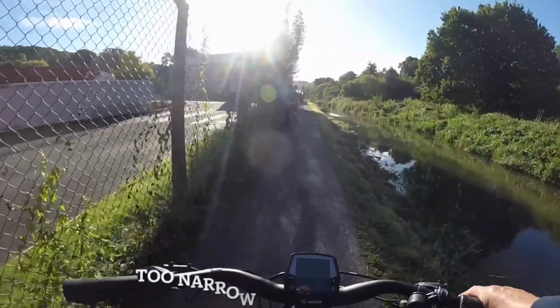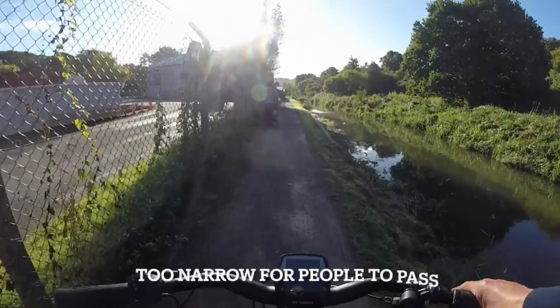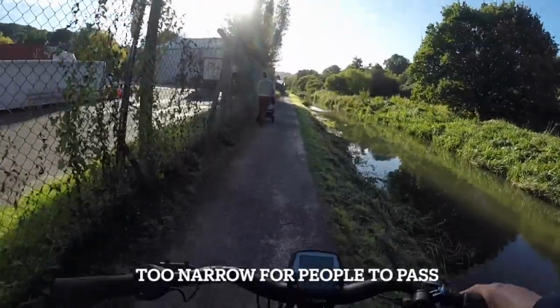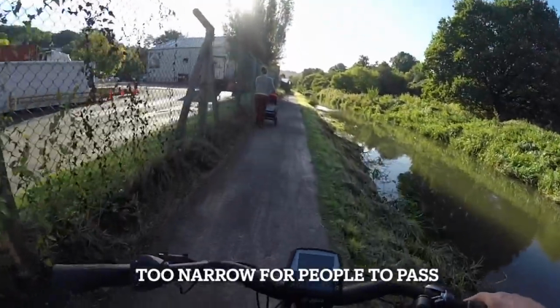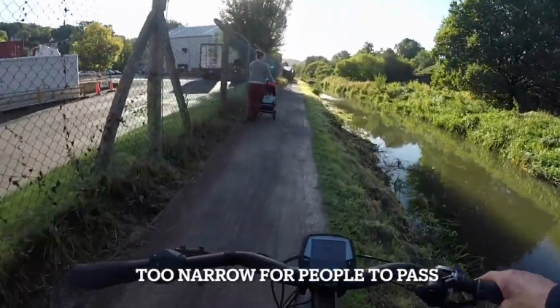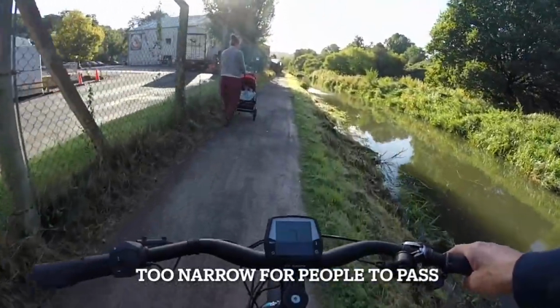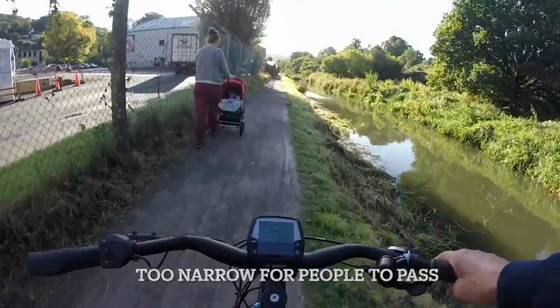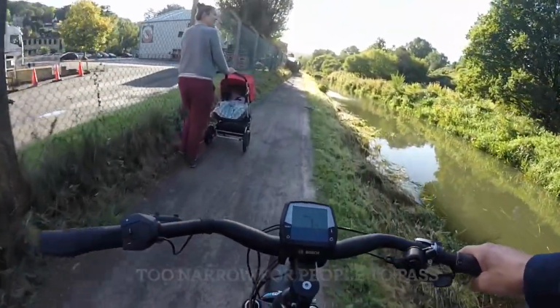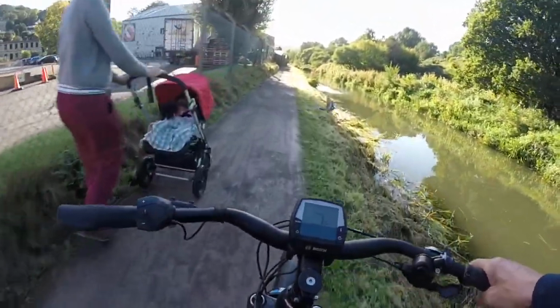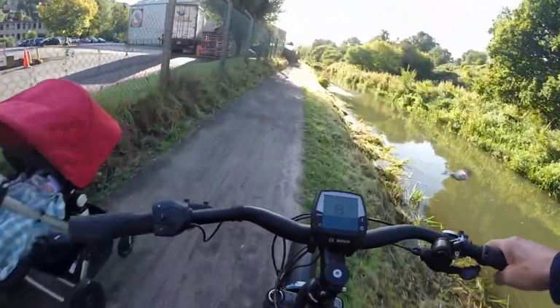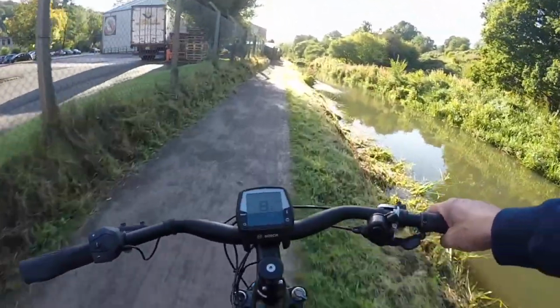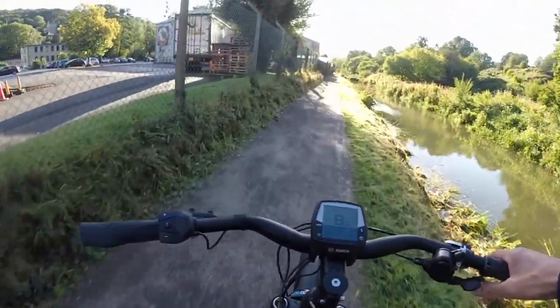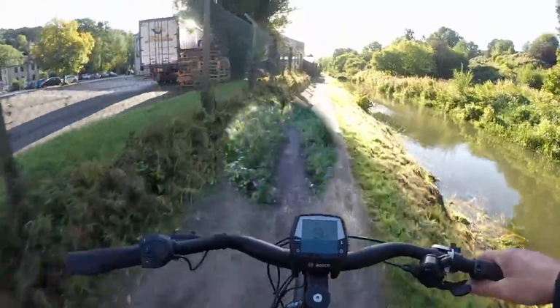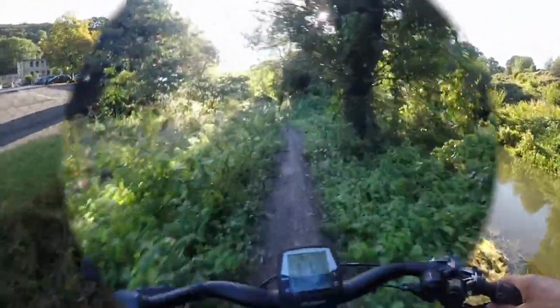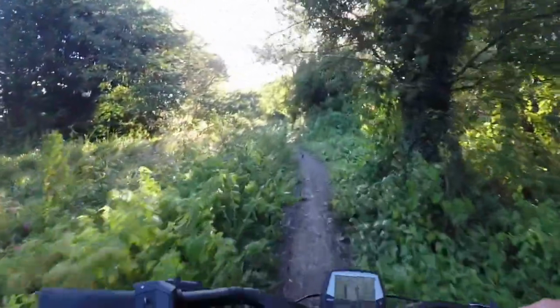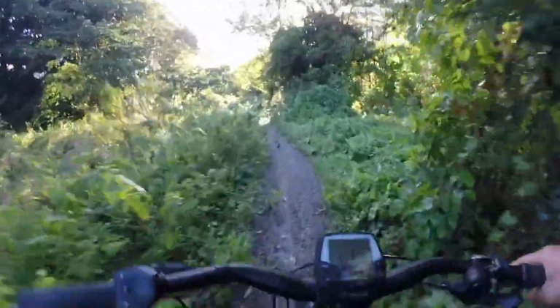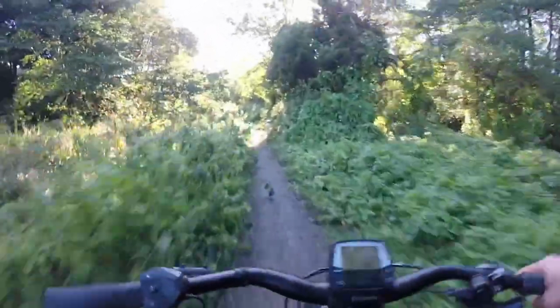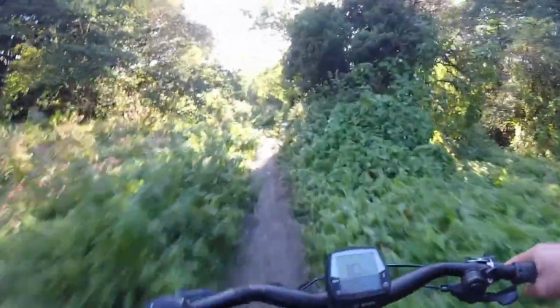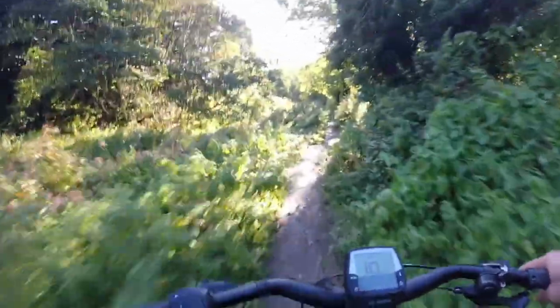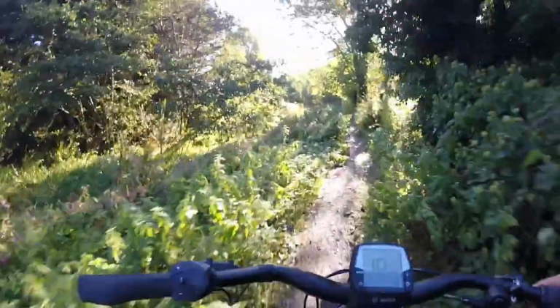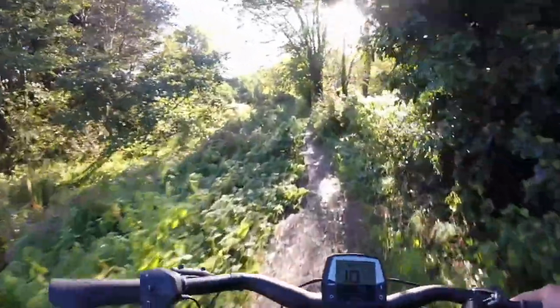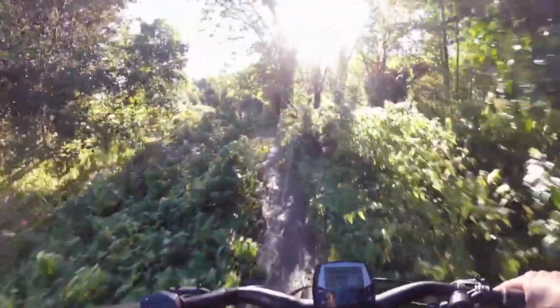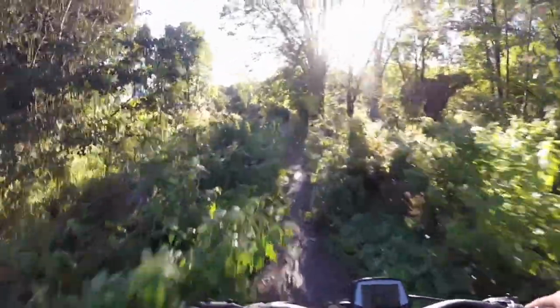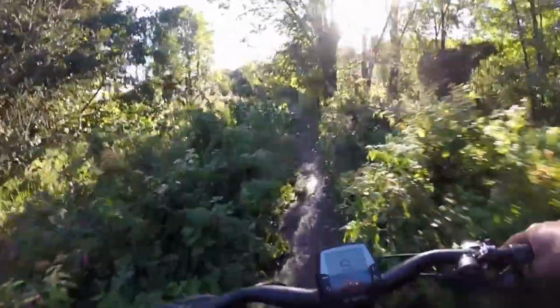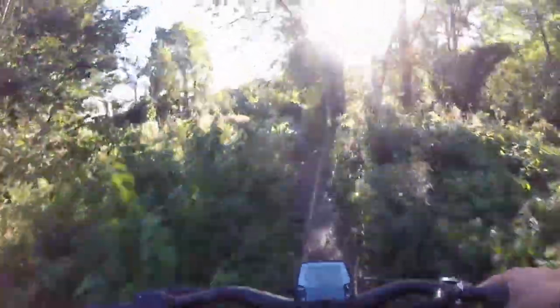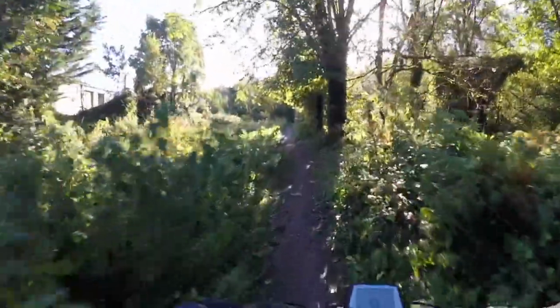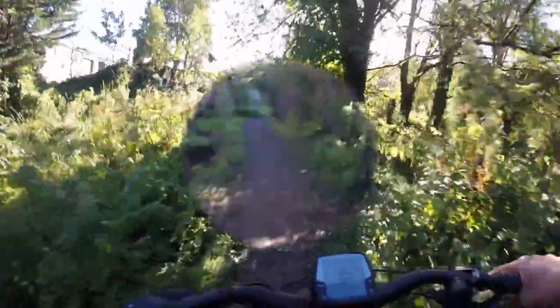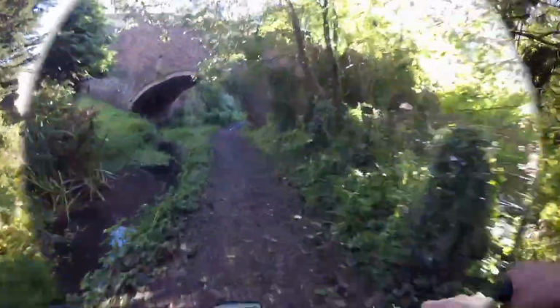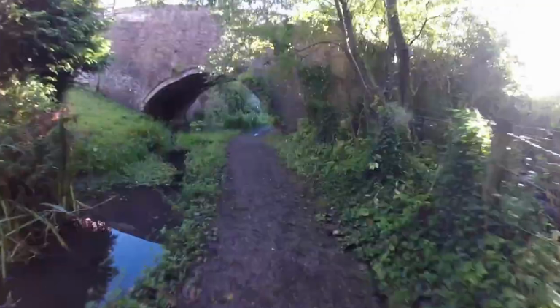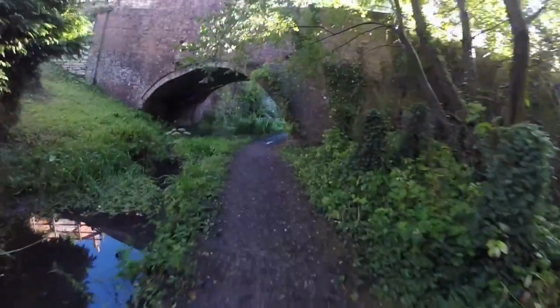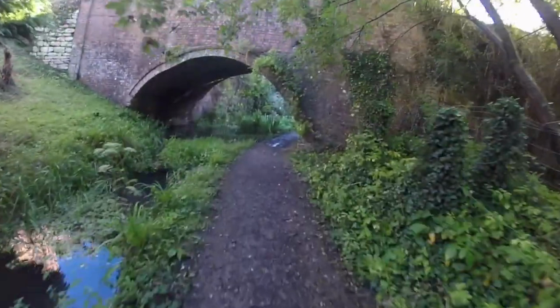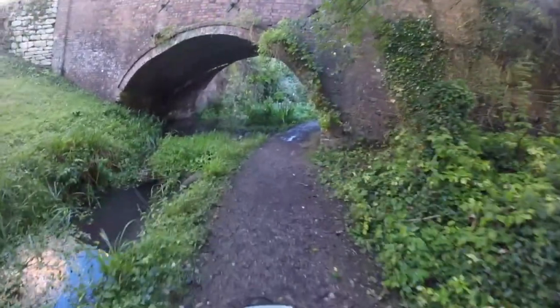Morning — well, squeeze by. Thank you. Oh, stinging knuckles. I'm not sure if we can cycle this bit.